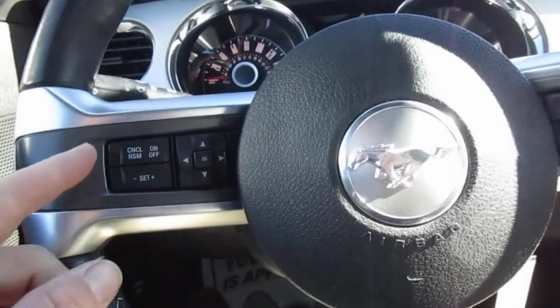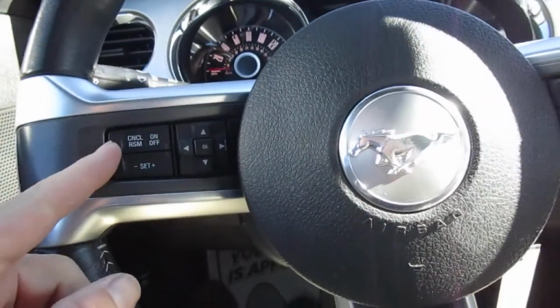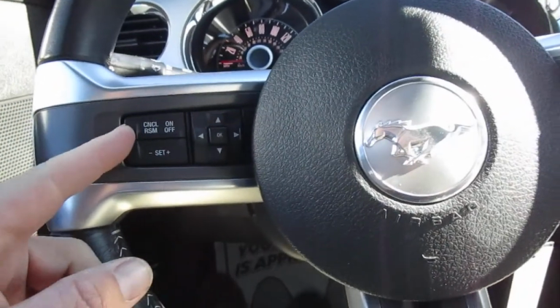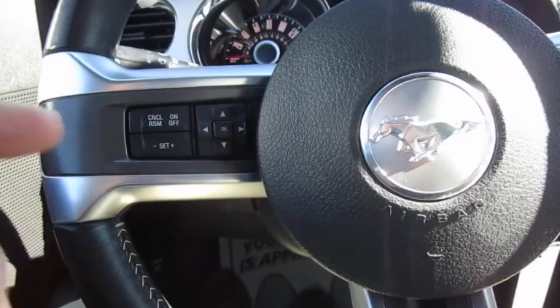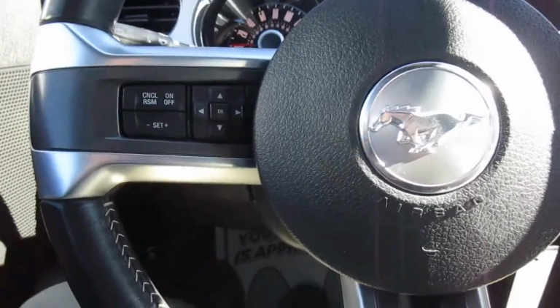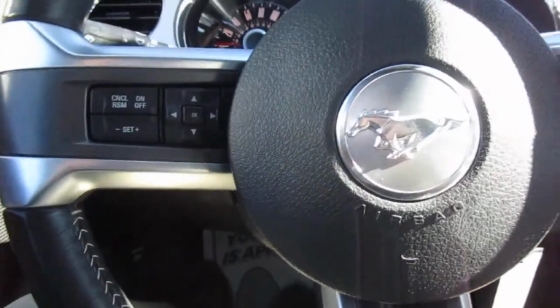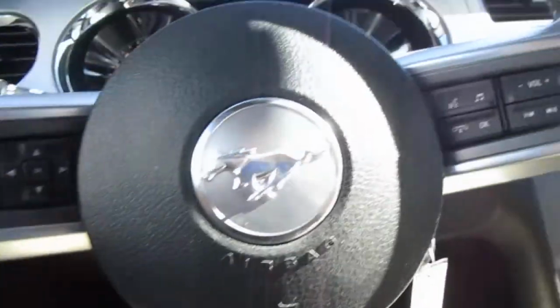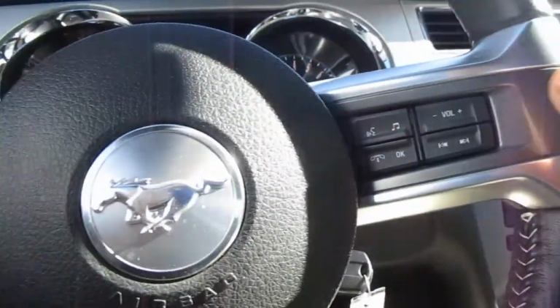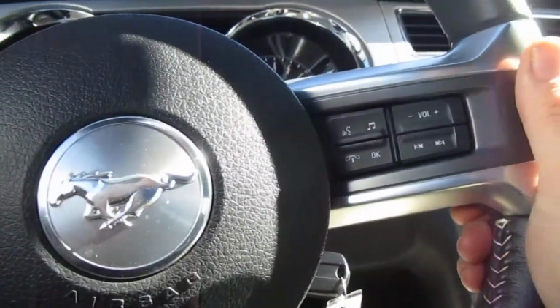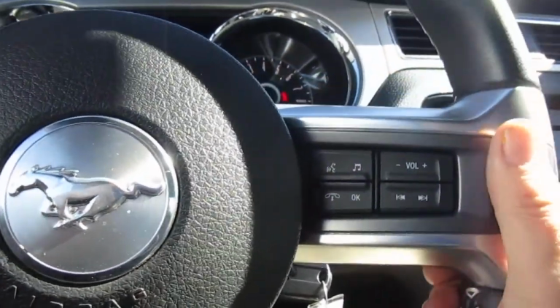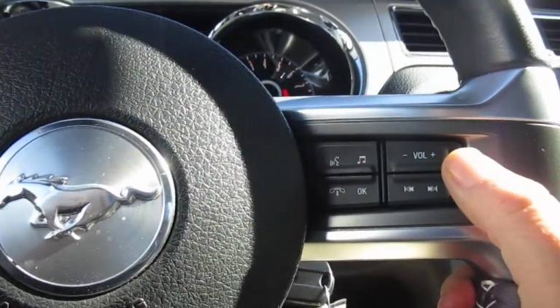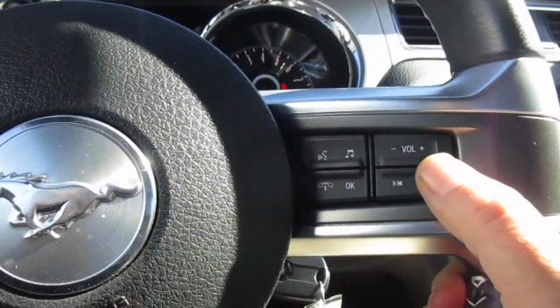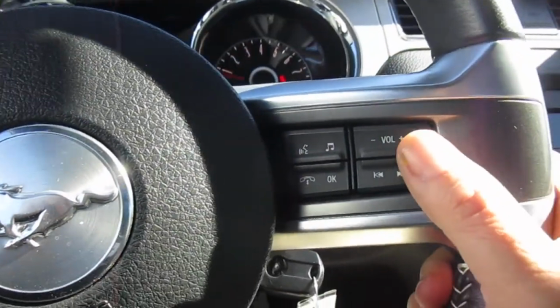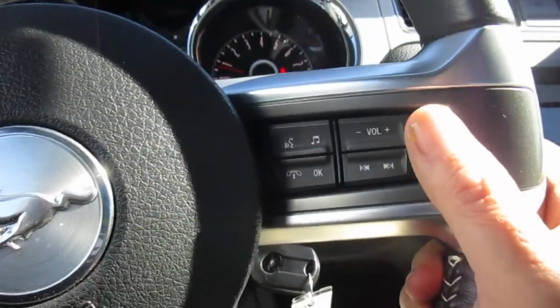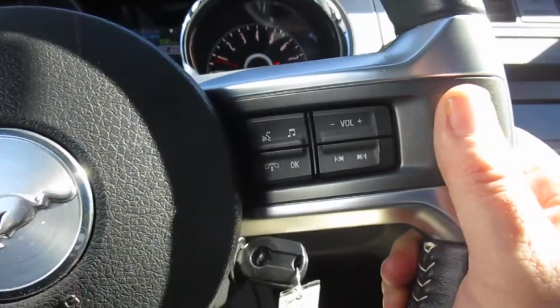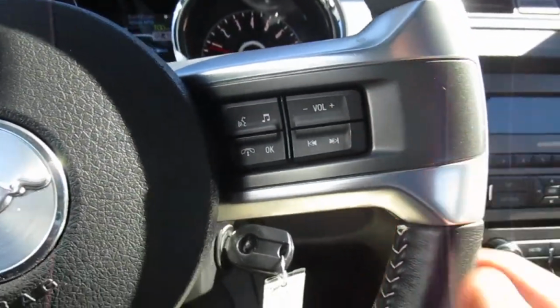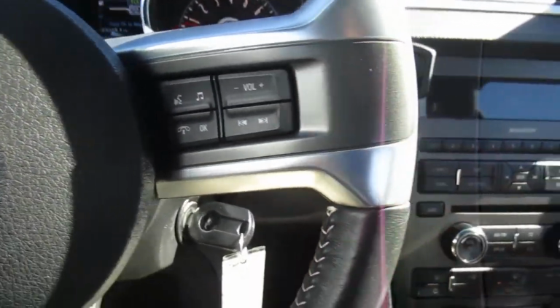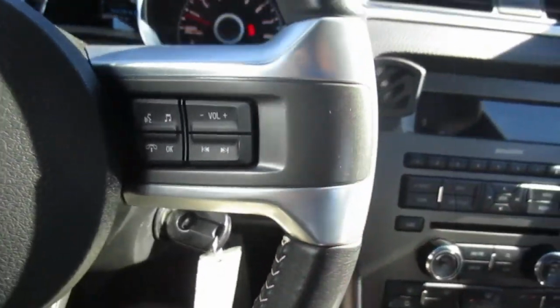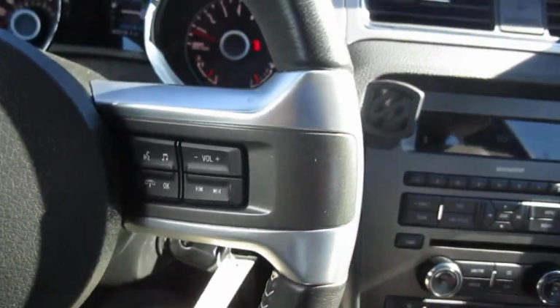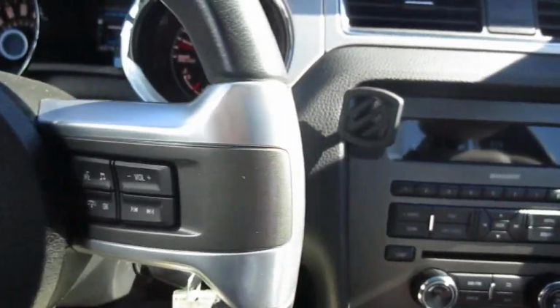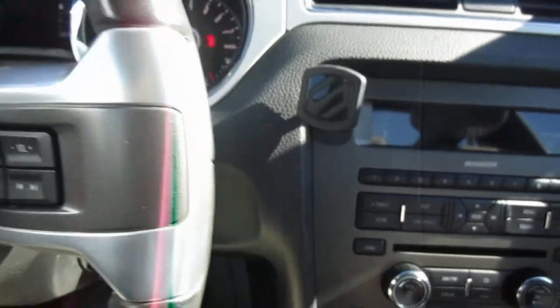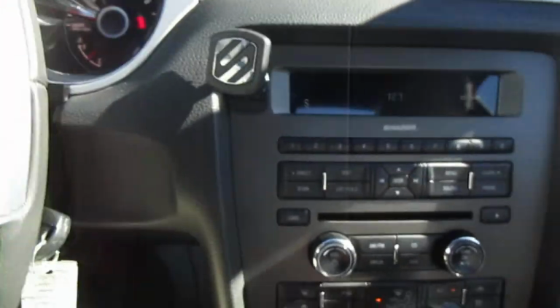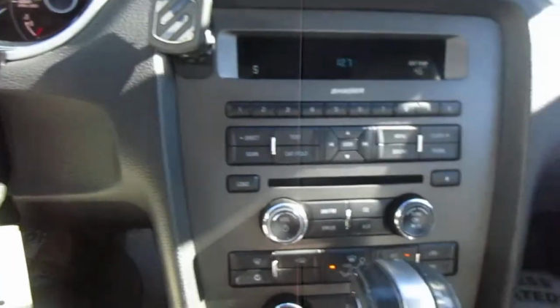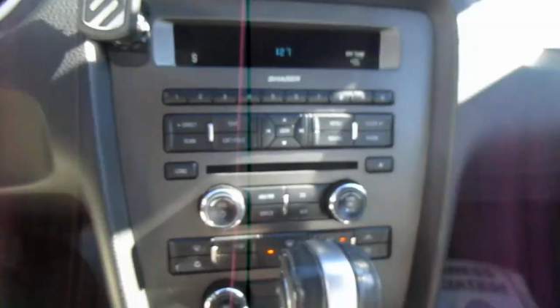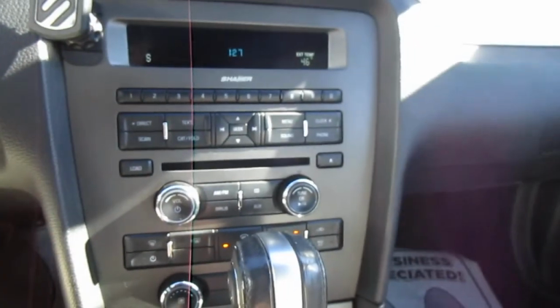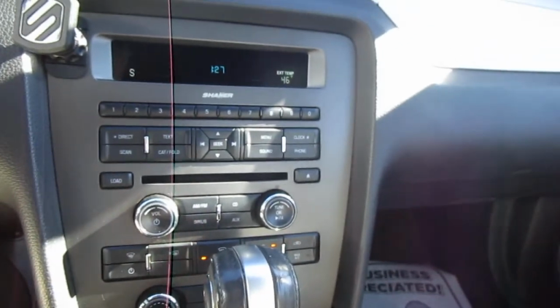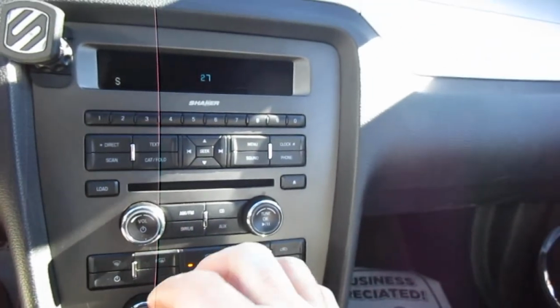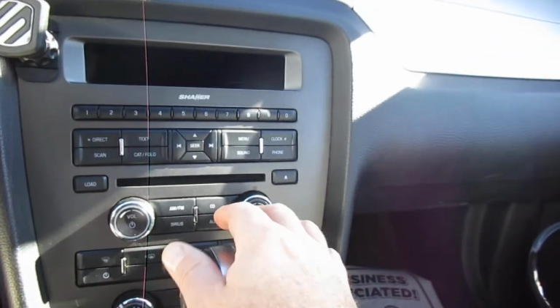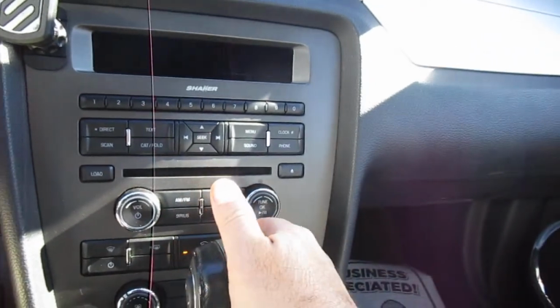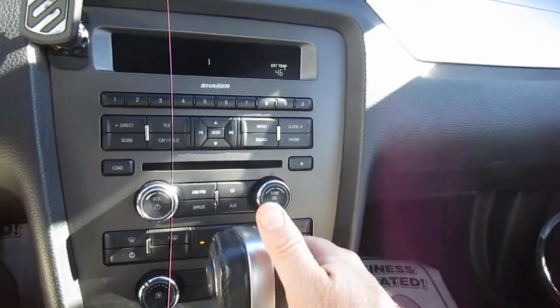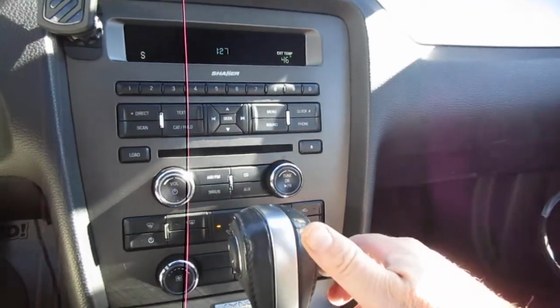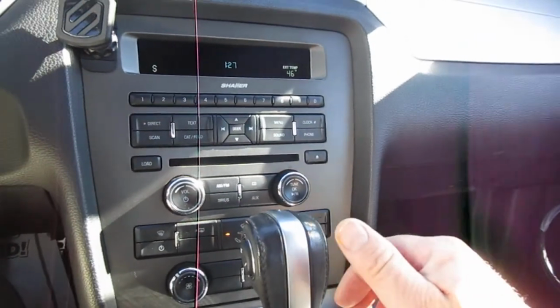On the left-hand side you have cruise control, on the right-hand side you have Bluetooth connectivity and audio control, and in the center stack of course you have audio control and climate control at your fingertips.